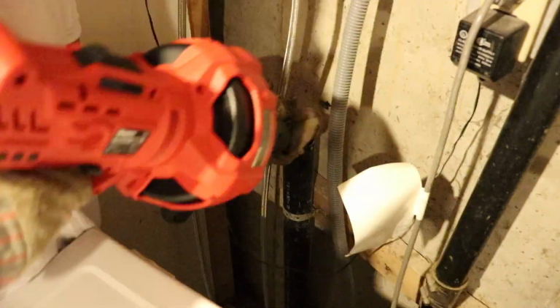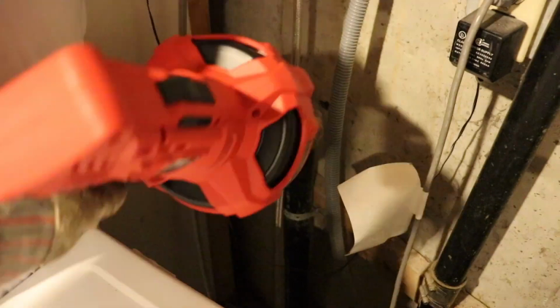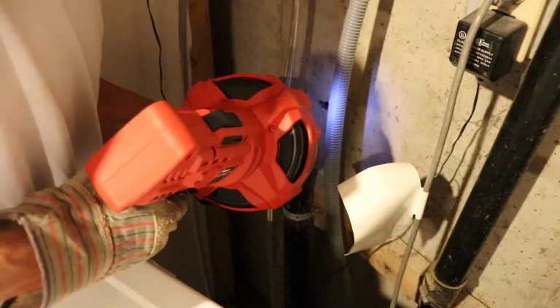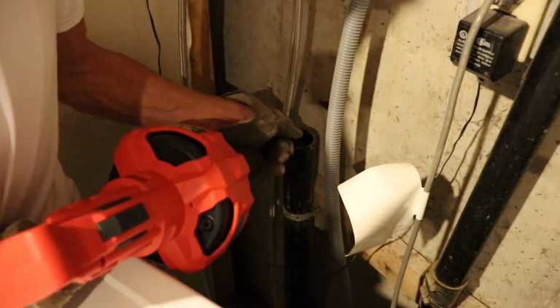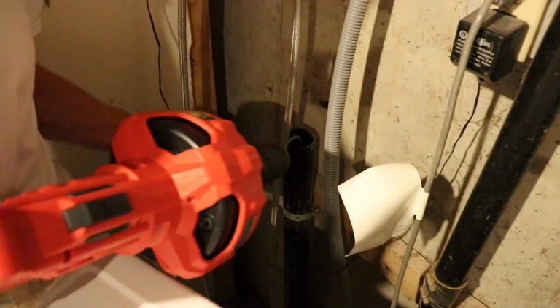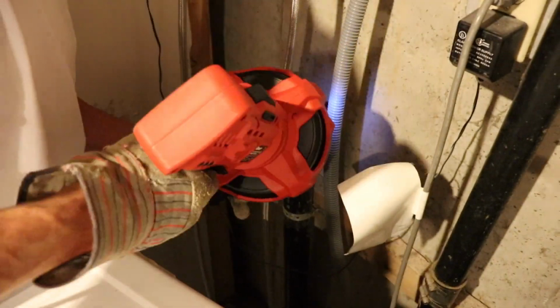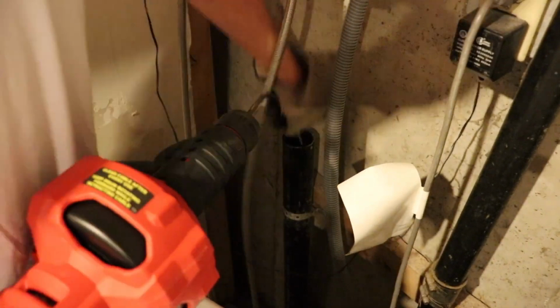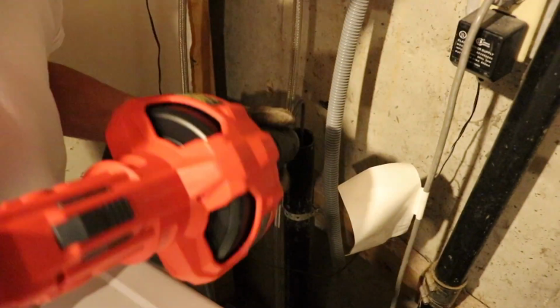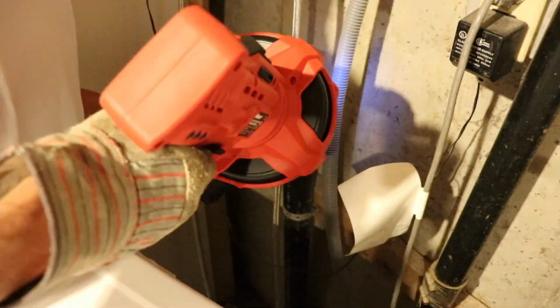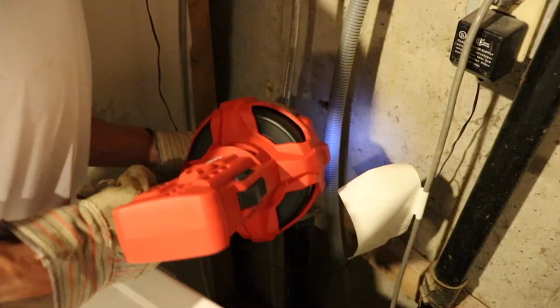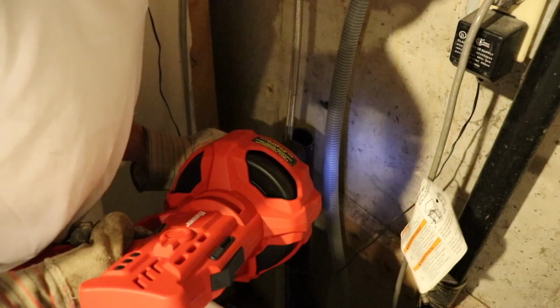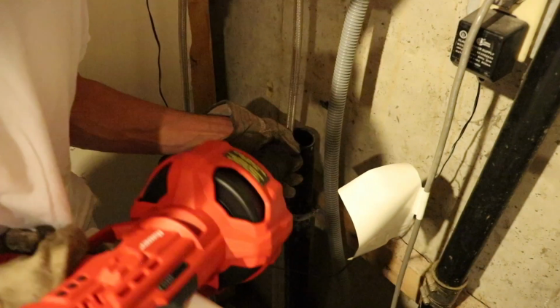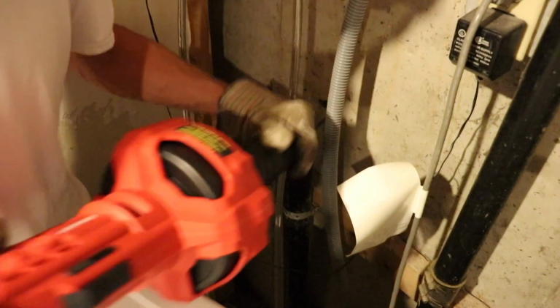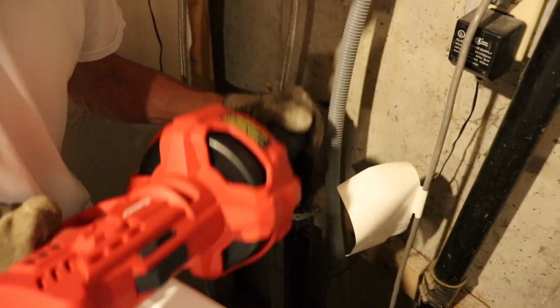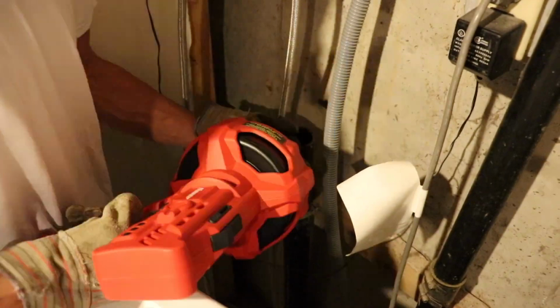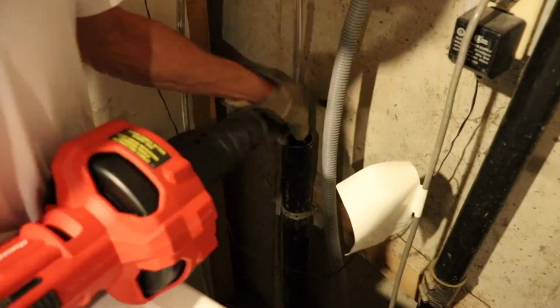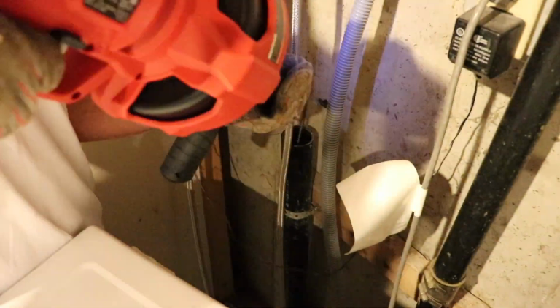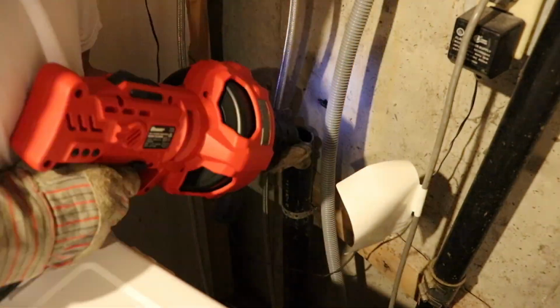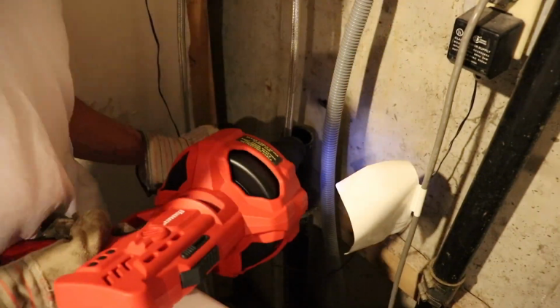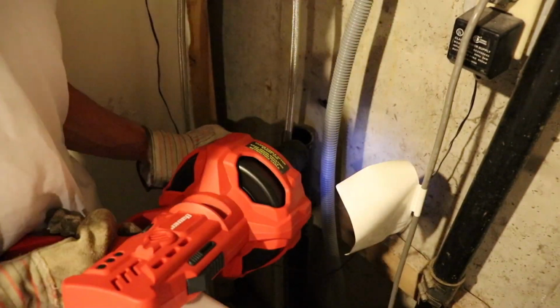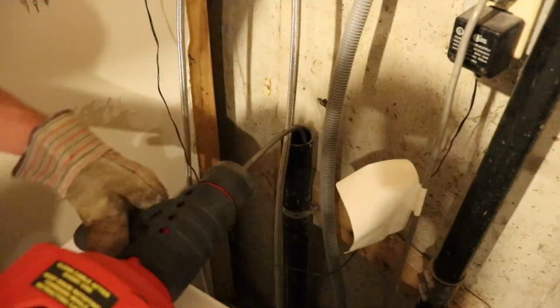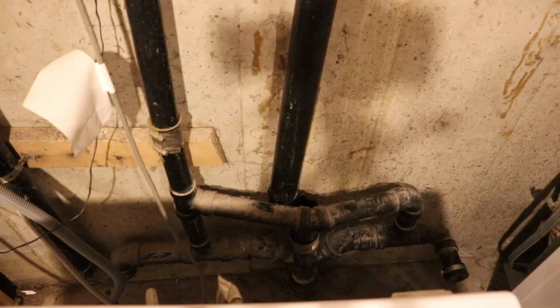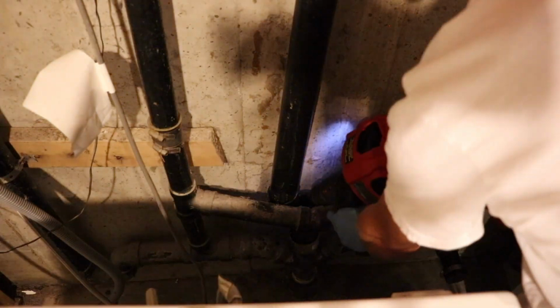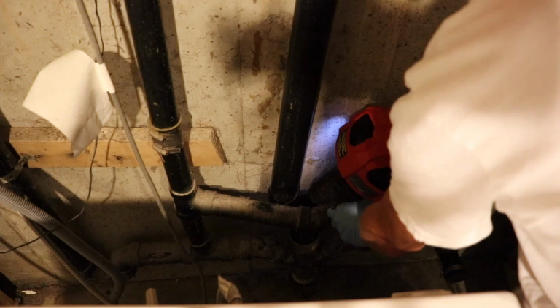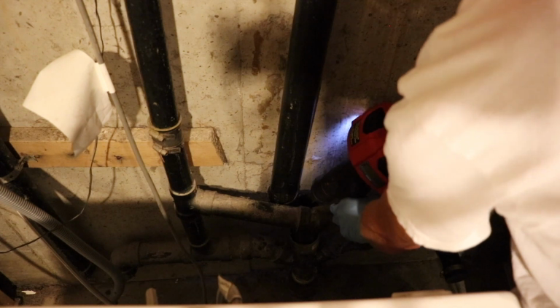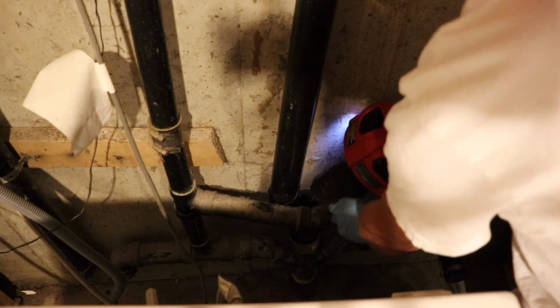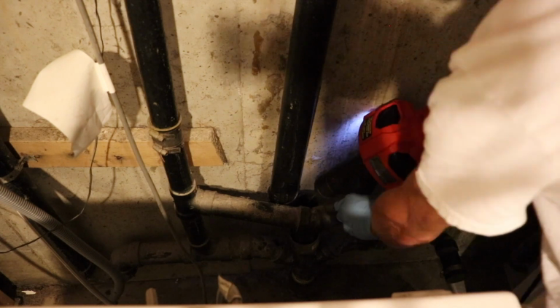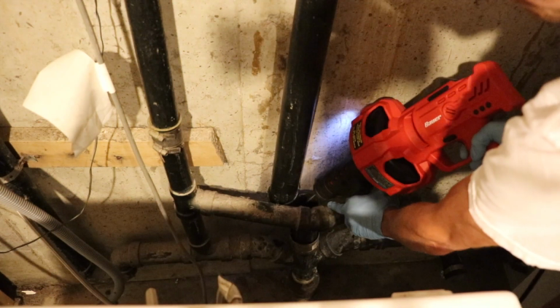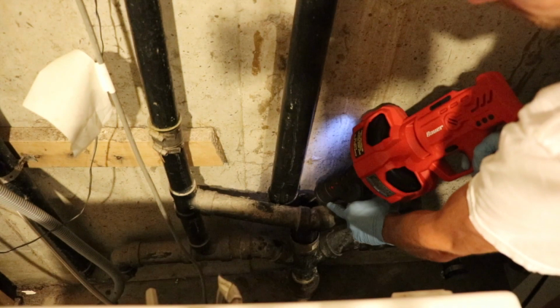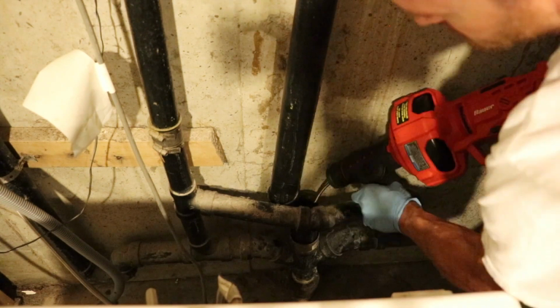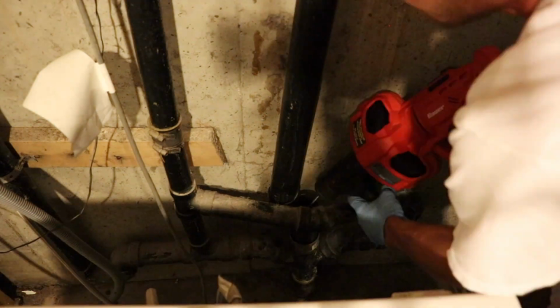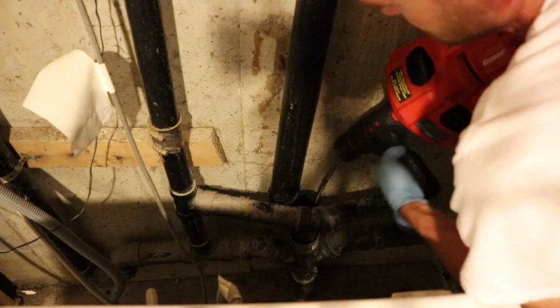So I end up having to pull it out and they had a CT adapter on the two-inch main line coming down. I took that apart to gain access to the two-inch drain line.